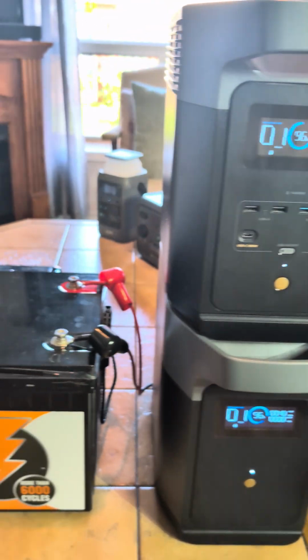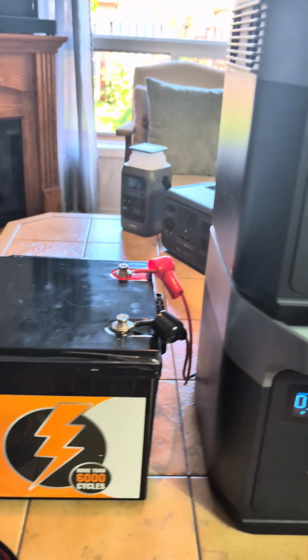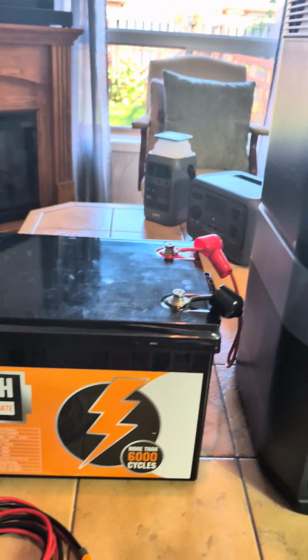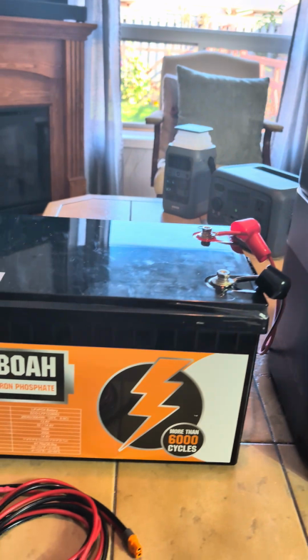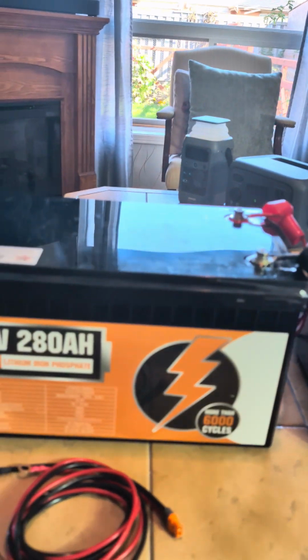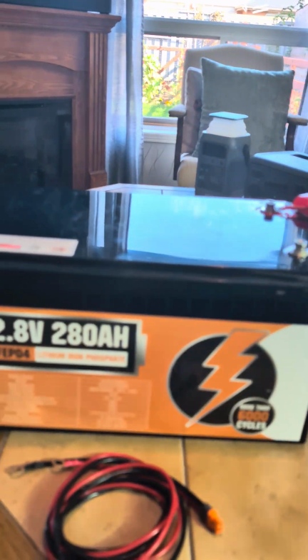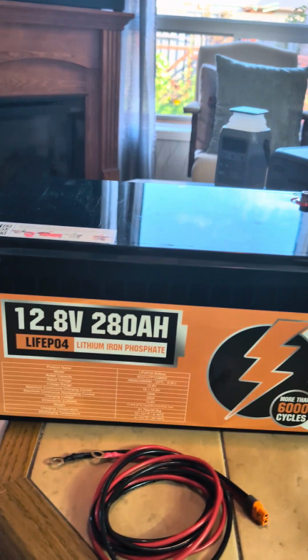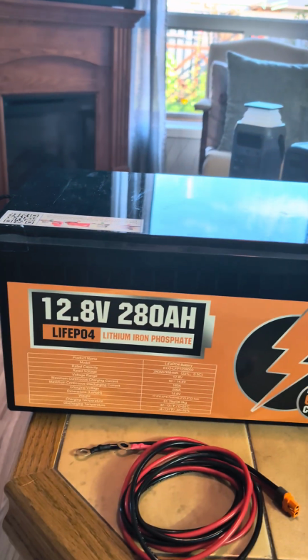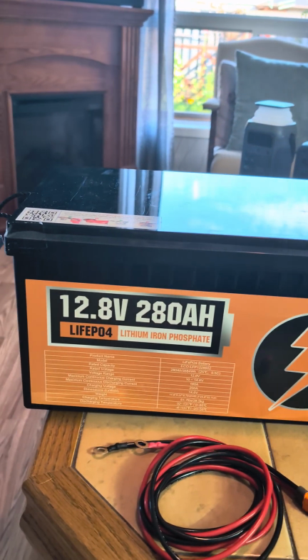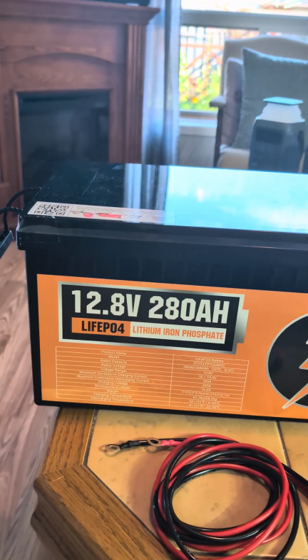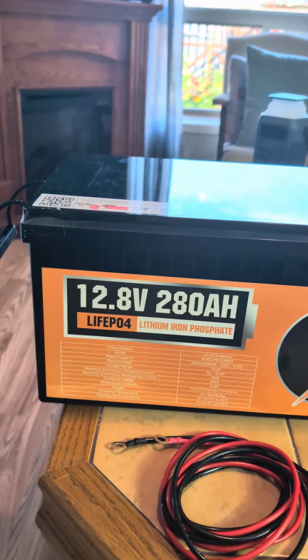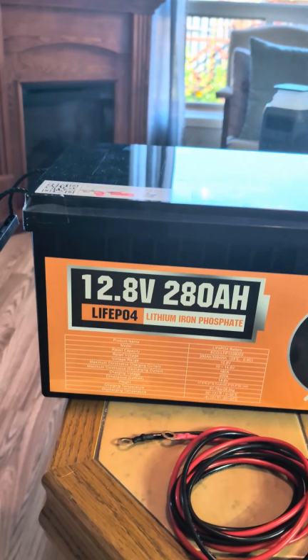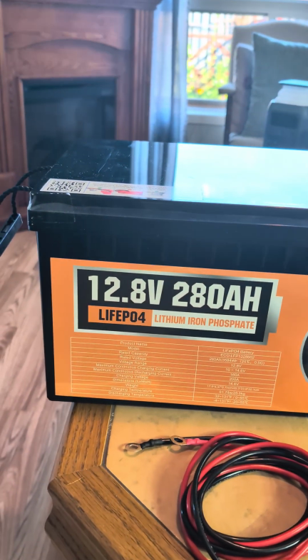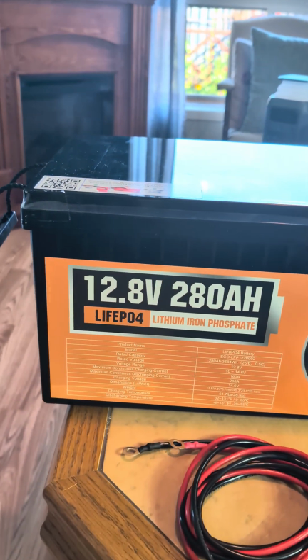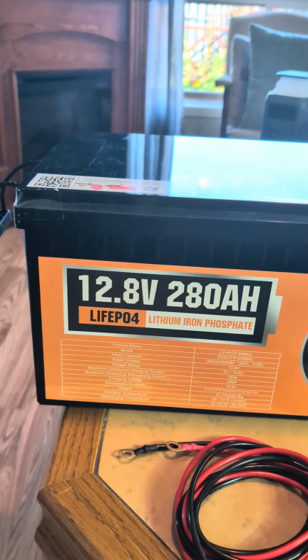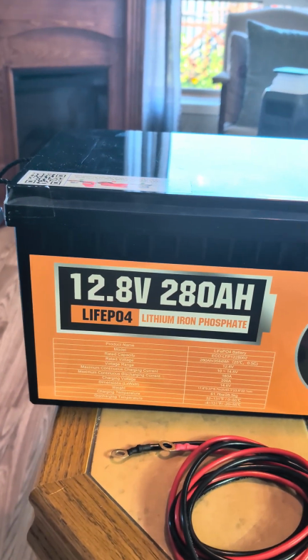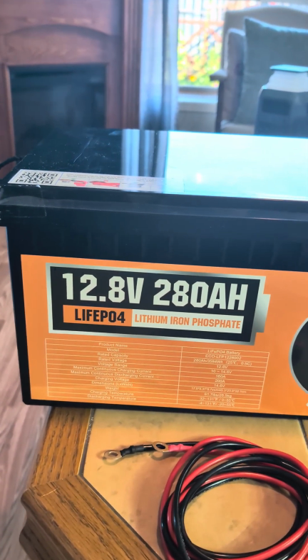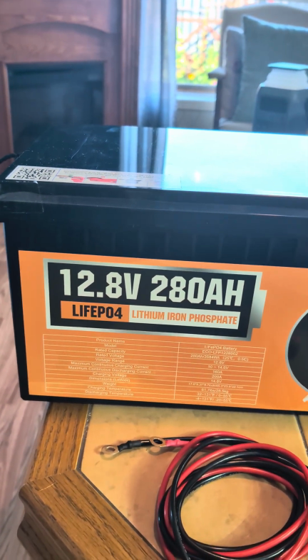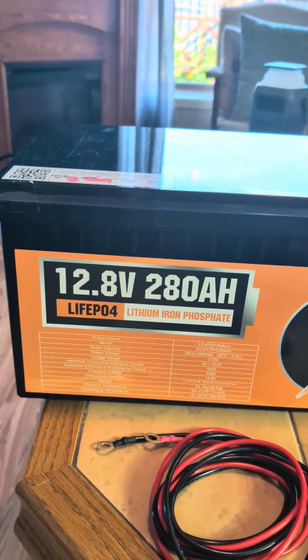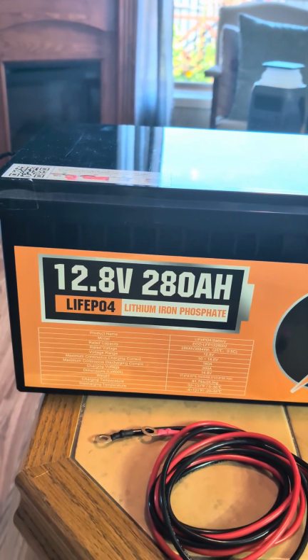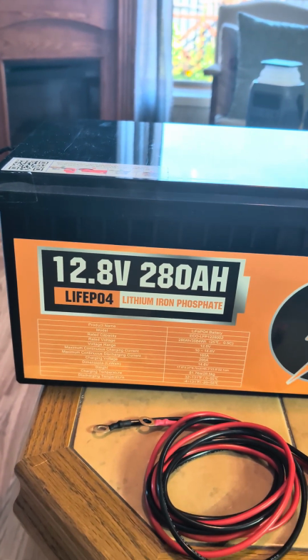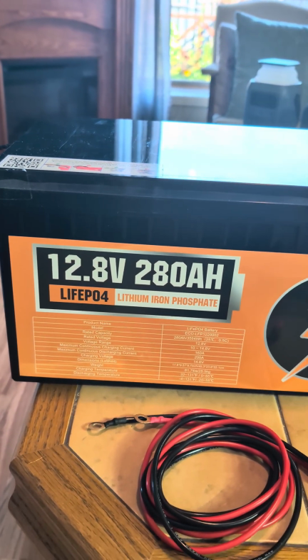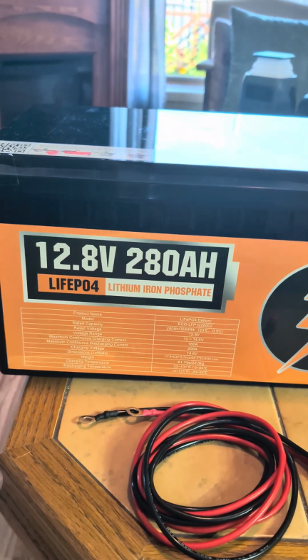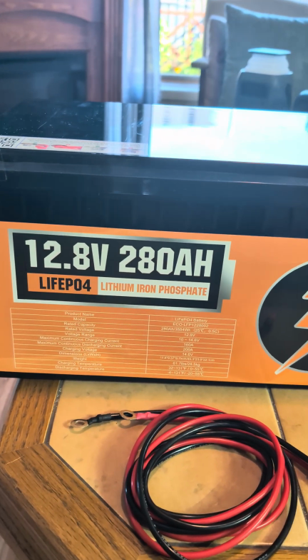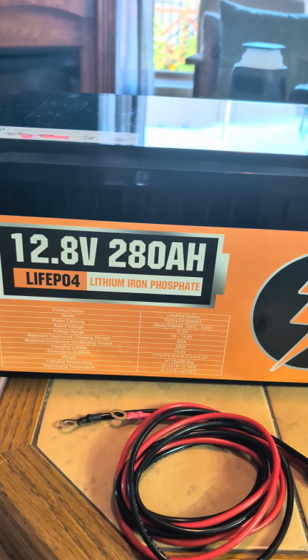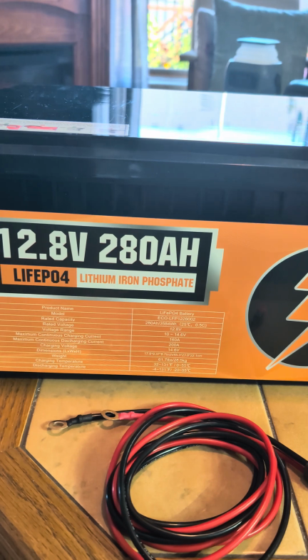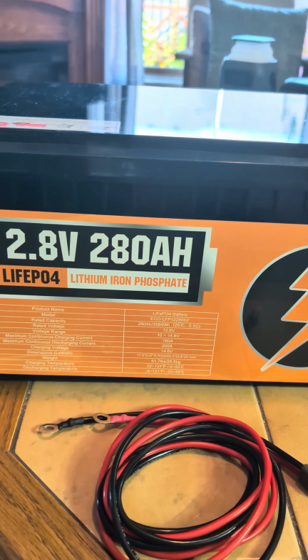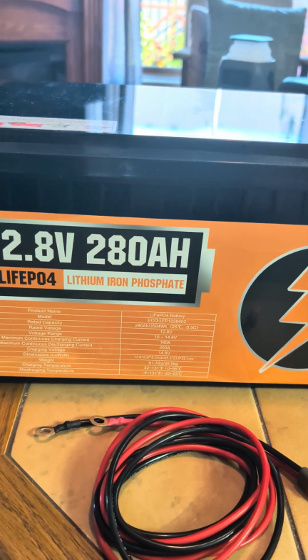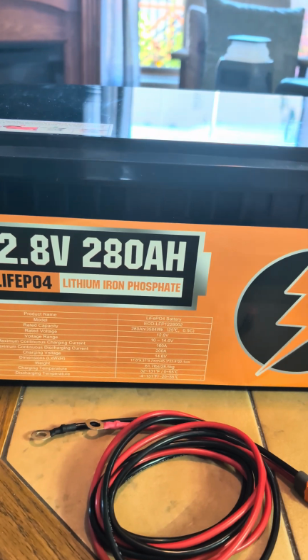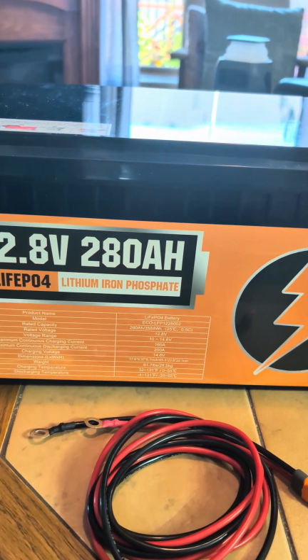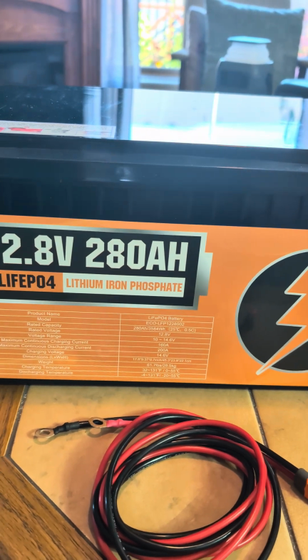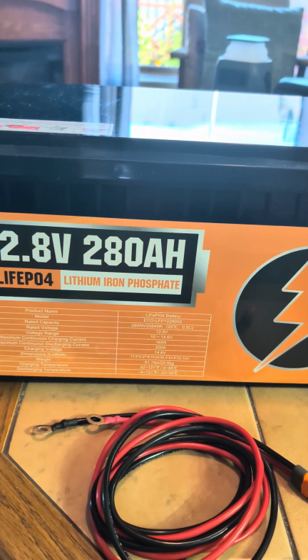Next to it, I have an Eco-Worthy 12.8 volt, 280 amp hour battery. It's a lithium iron phosphate battery.